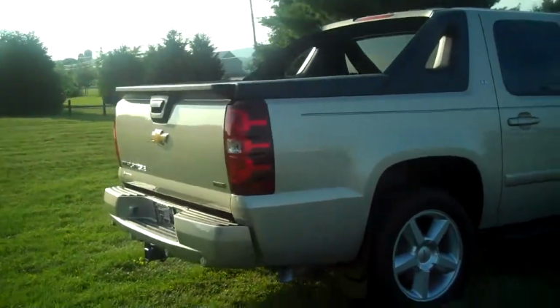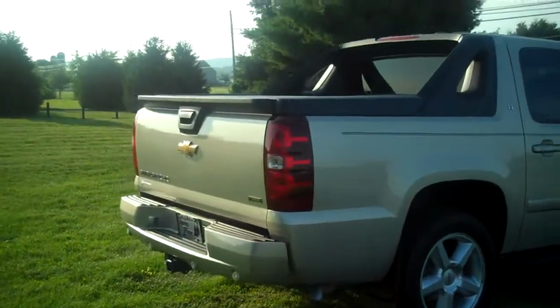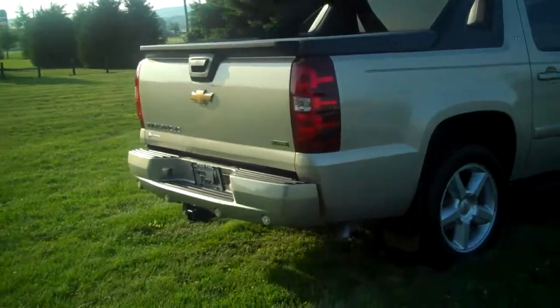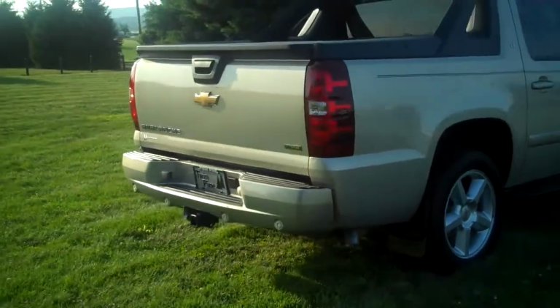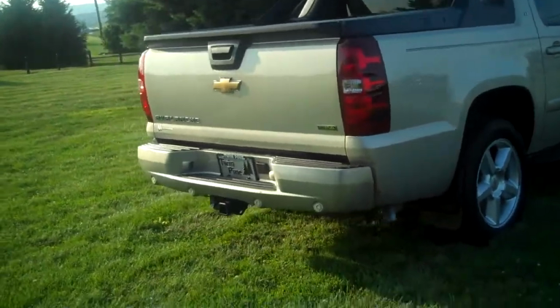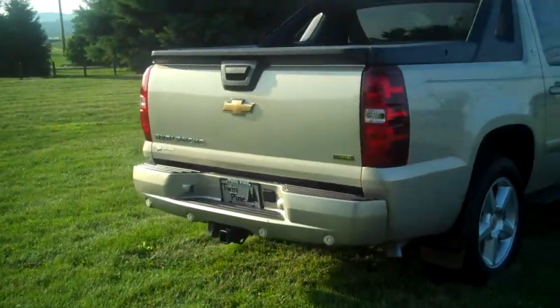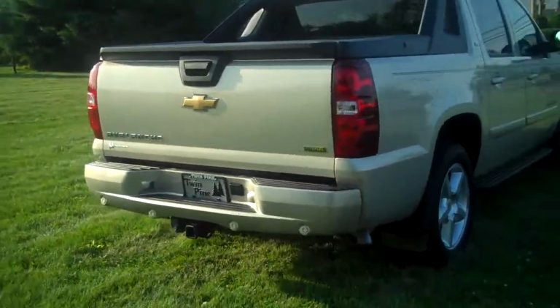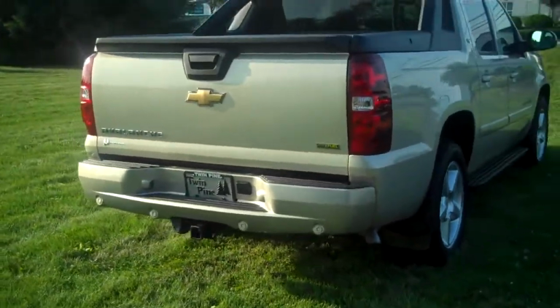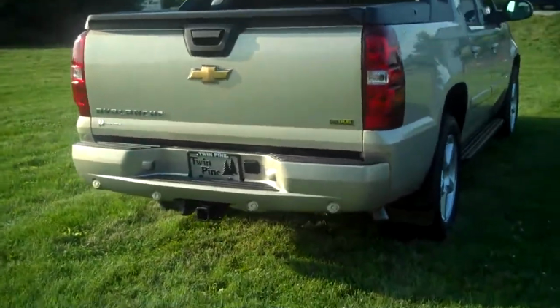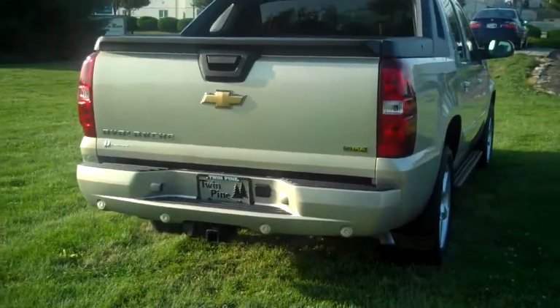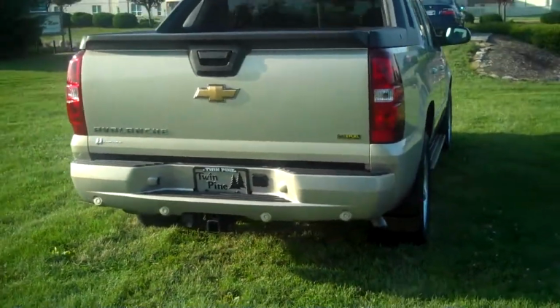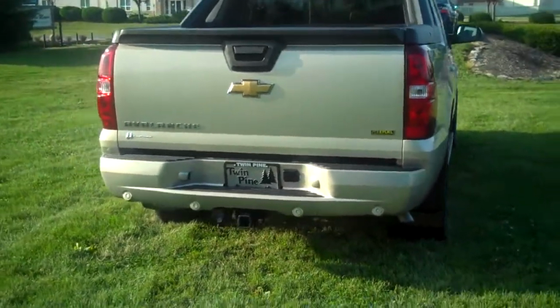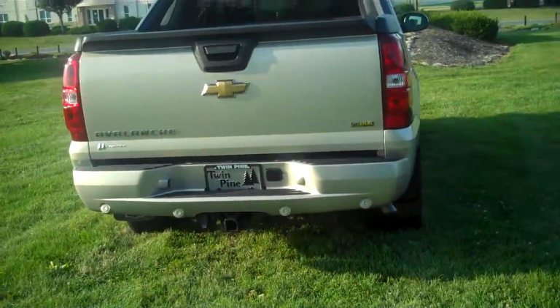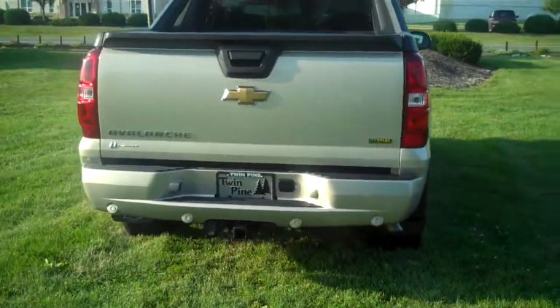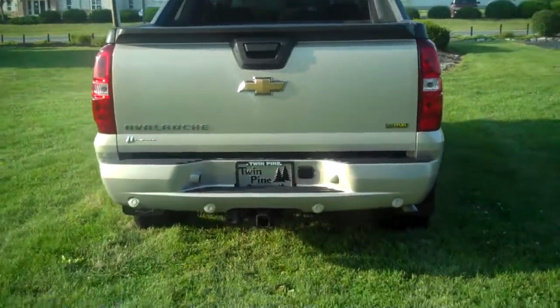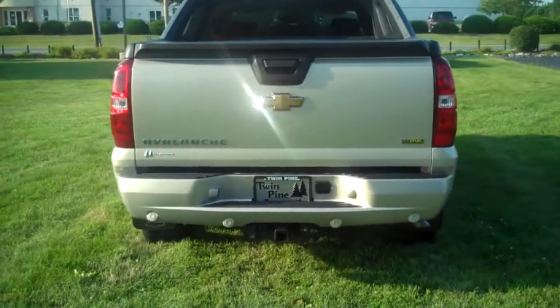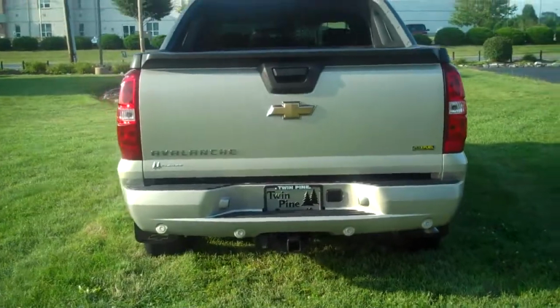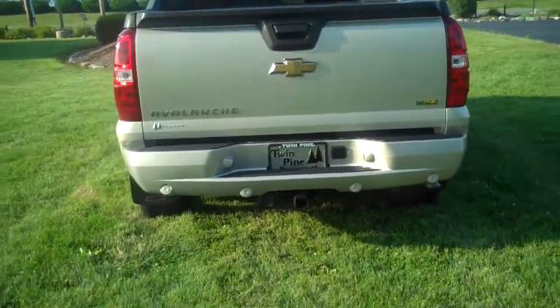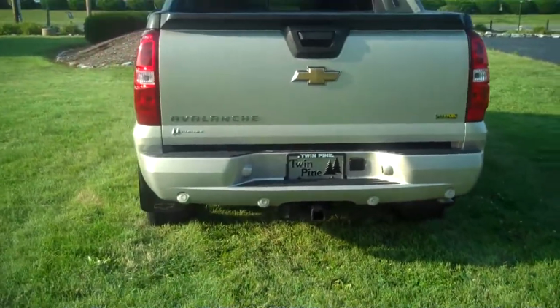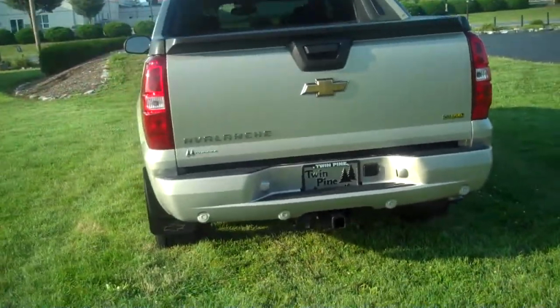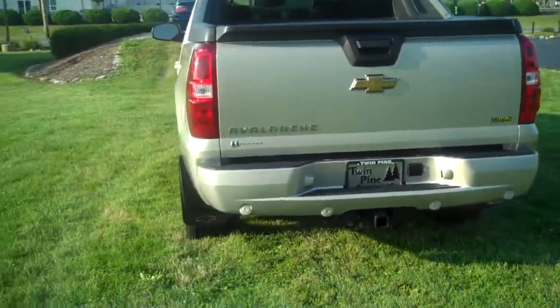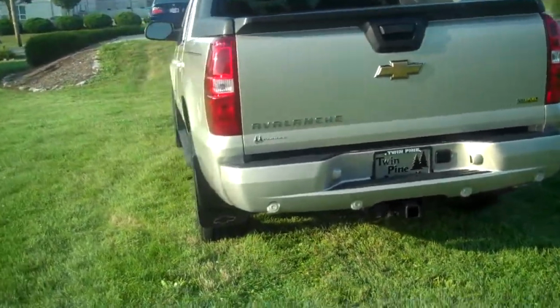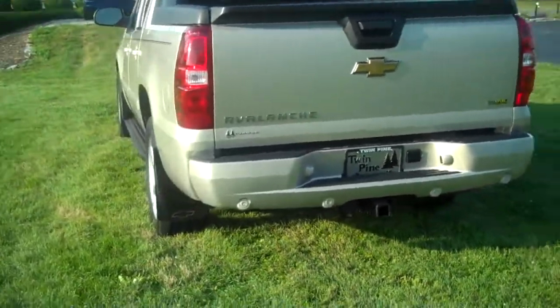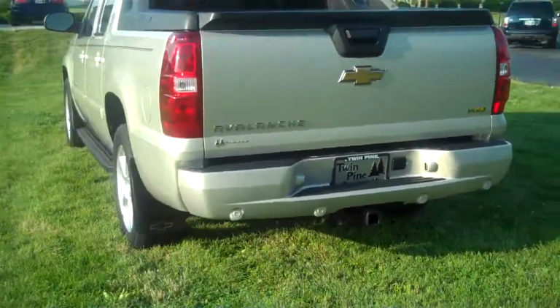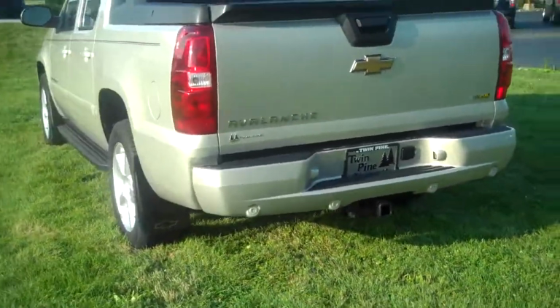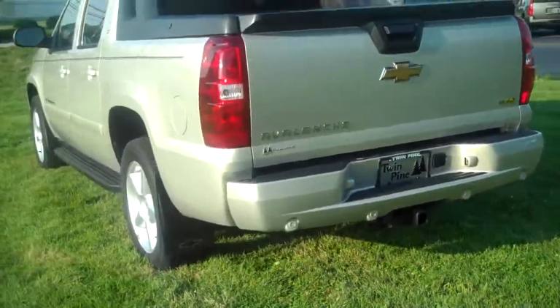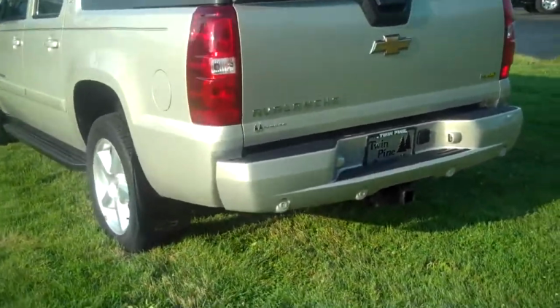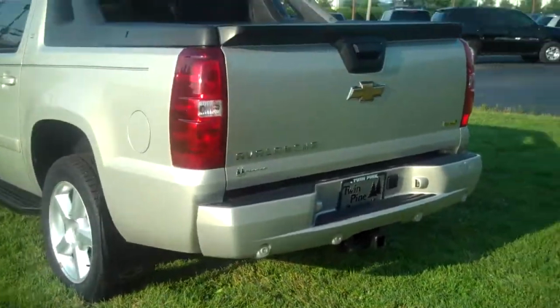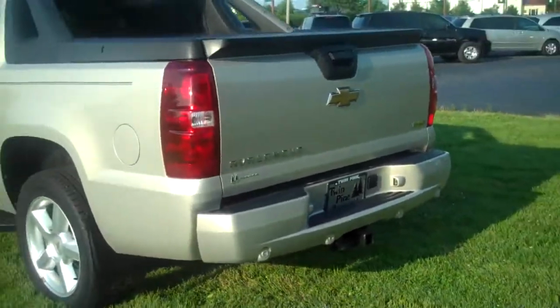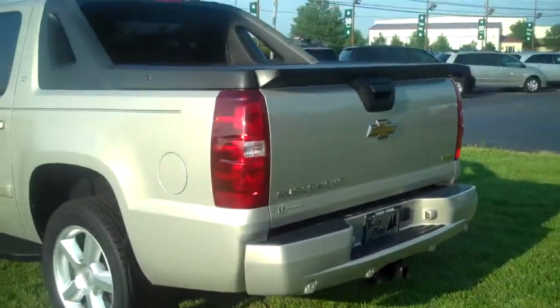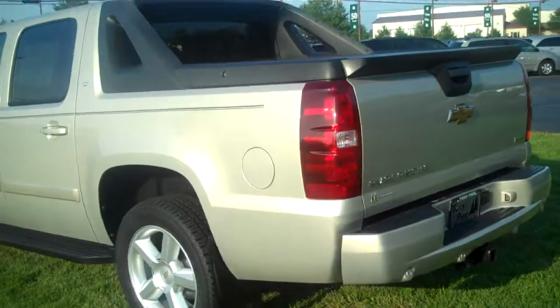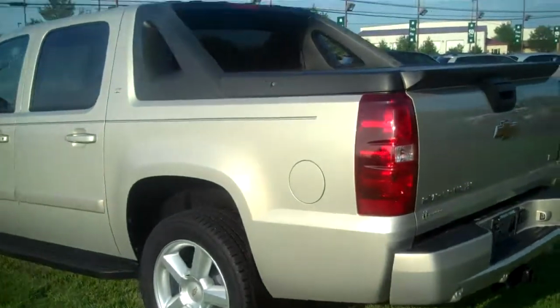I do have the tow hitch on the back, so you have the tow package. You also have — you can see those little round things on the bumper — they are parking sensors, so when you're backing into a spot, it gives you a warning if you're getting too close to something.